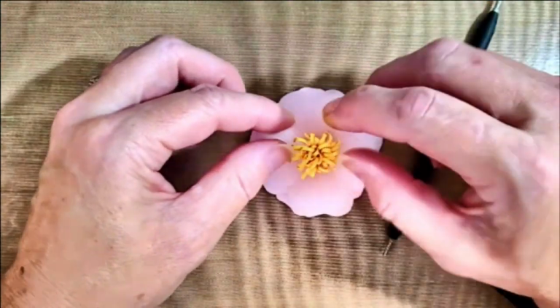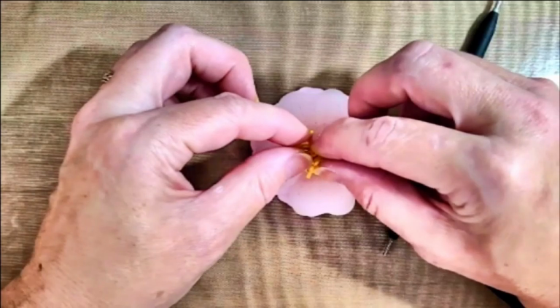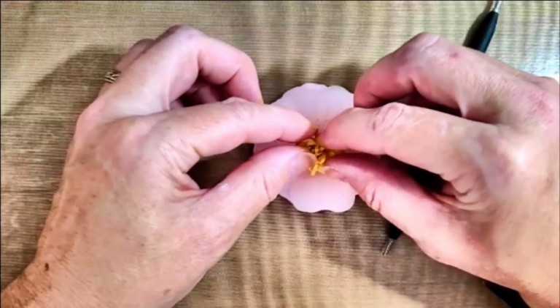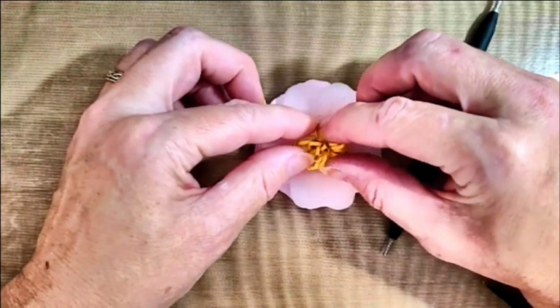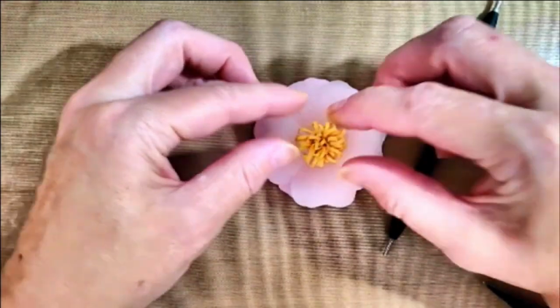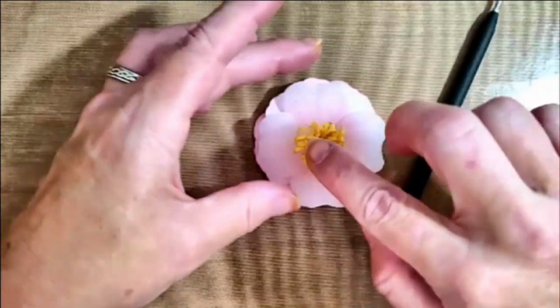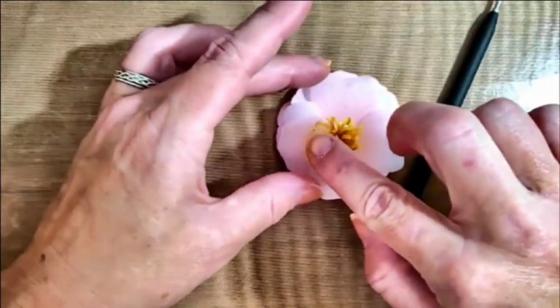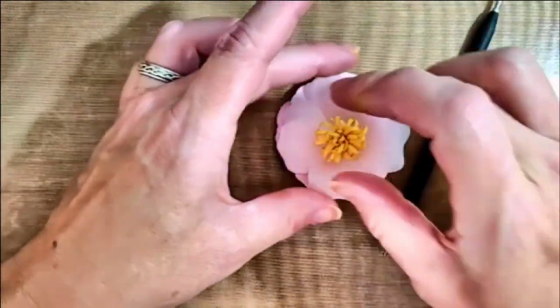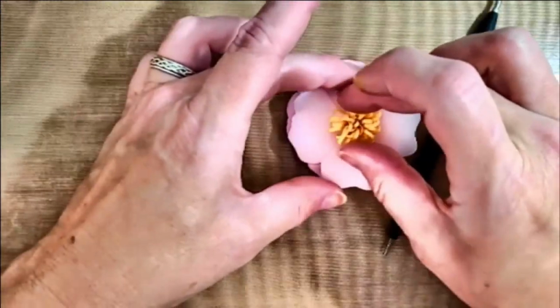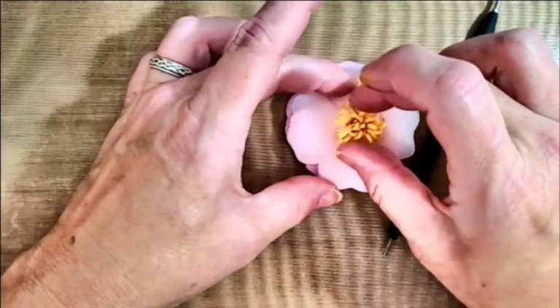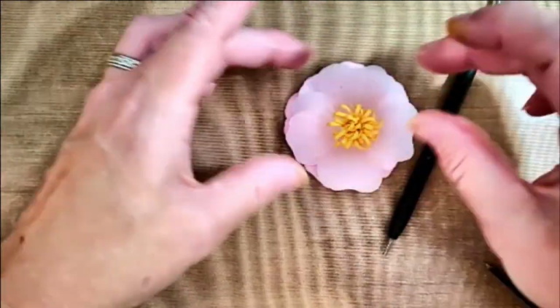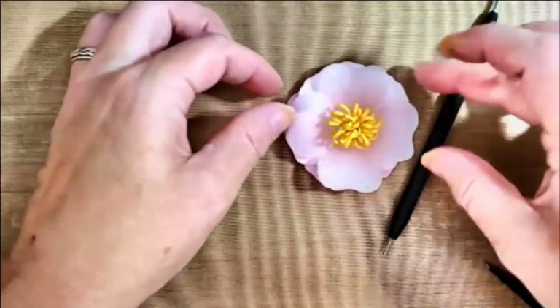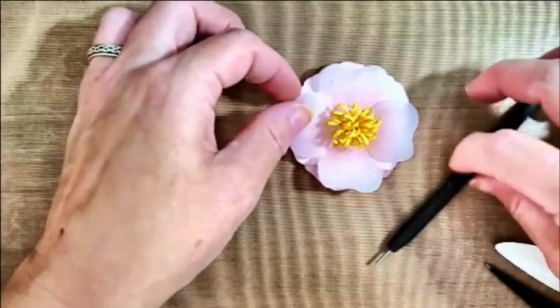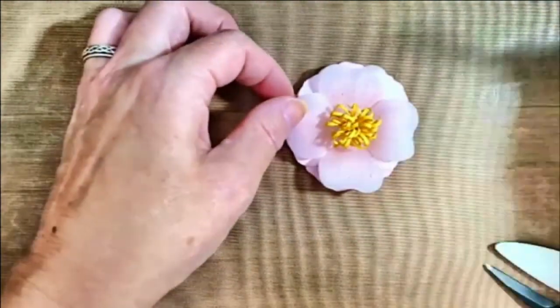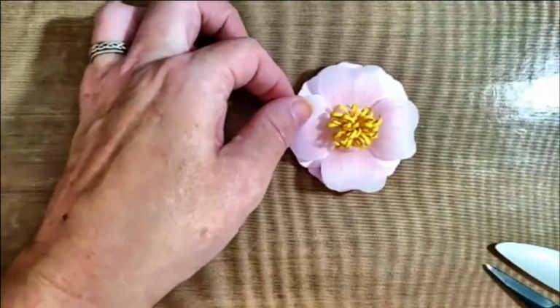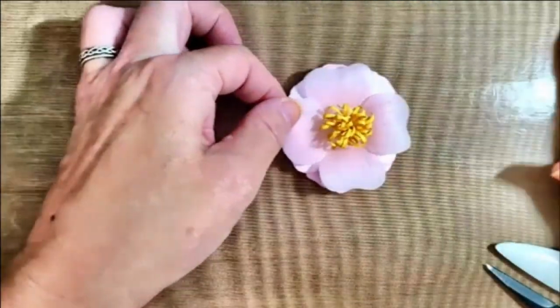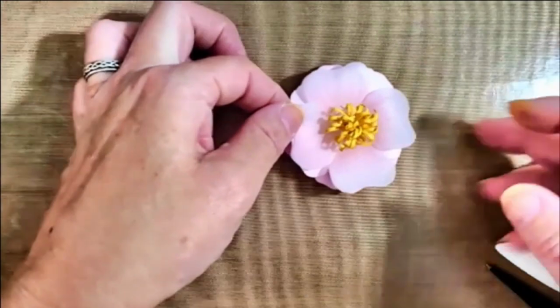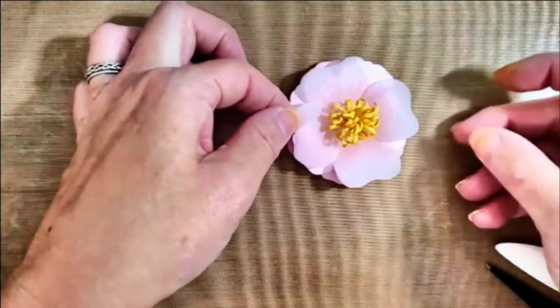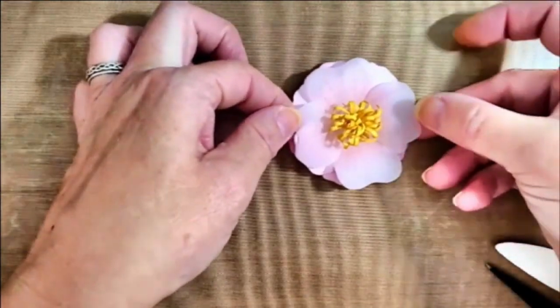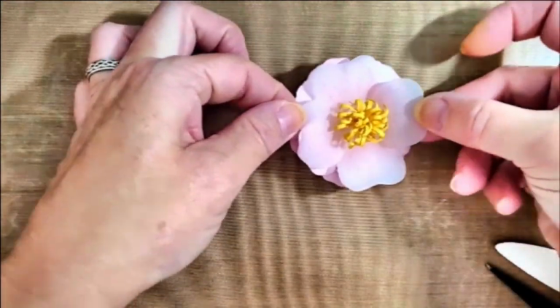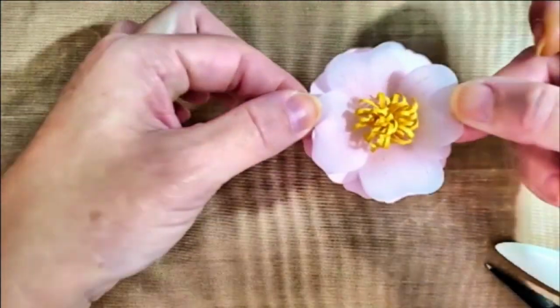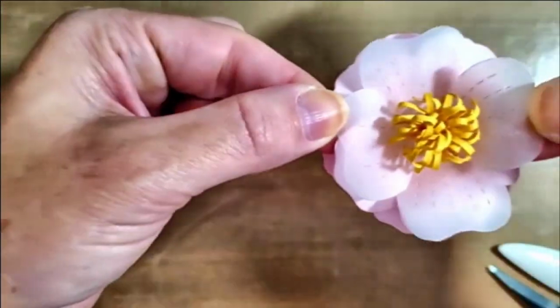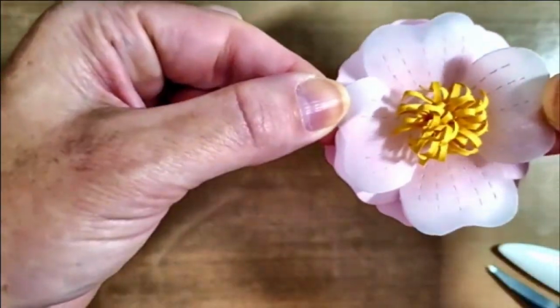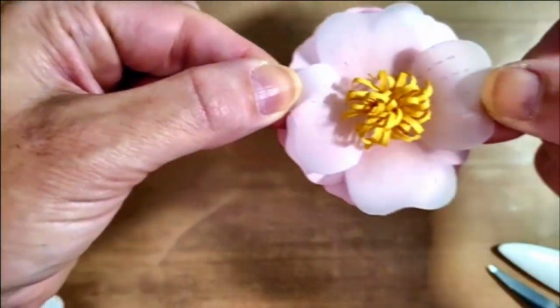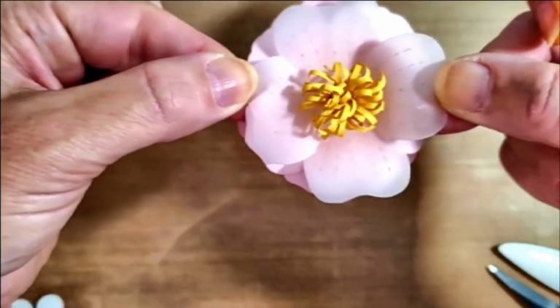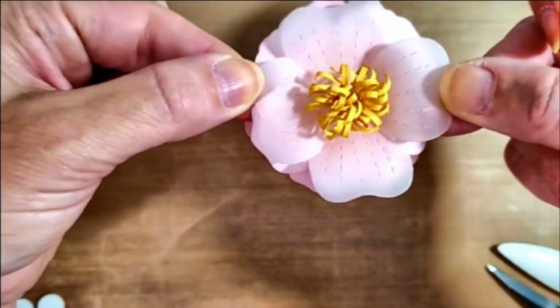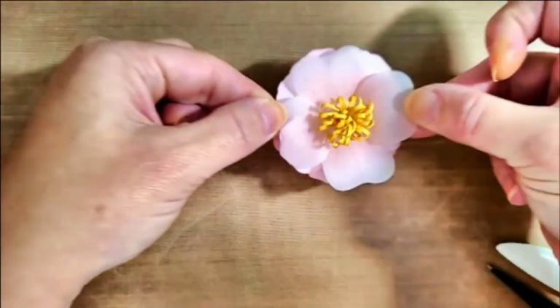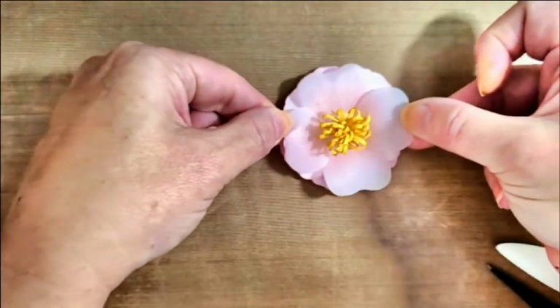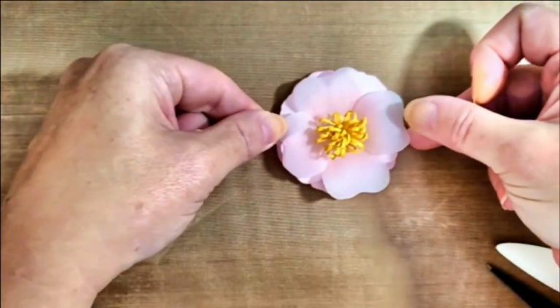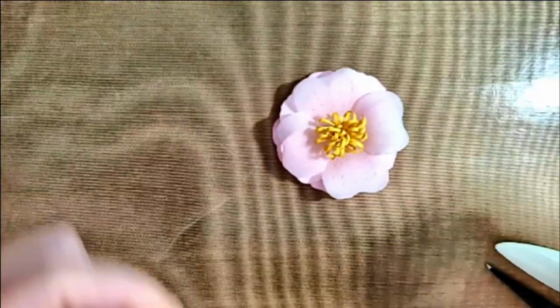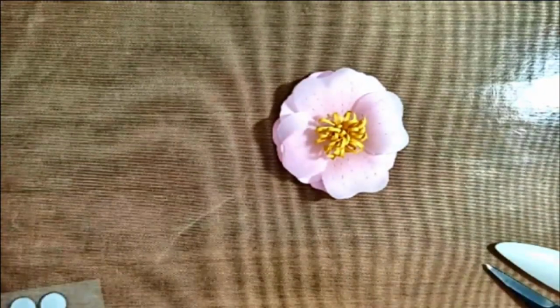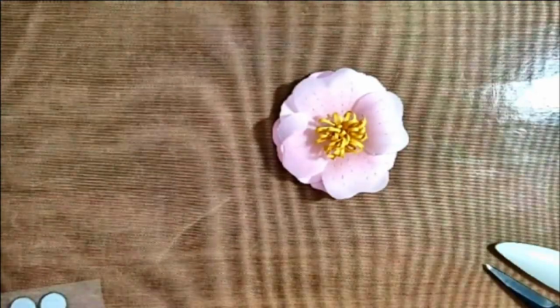Now that the flower is complete, it's ready to be added to the card. You can add shimmer using a clear shimmer brush like I did — just remember, it will cause the vellum to roll a little bit. Have a wonderful day, friends — I can't wait to see what you create.